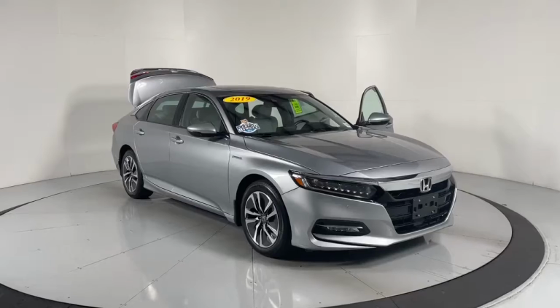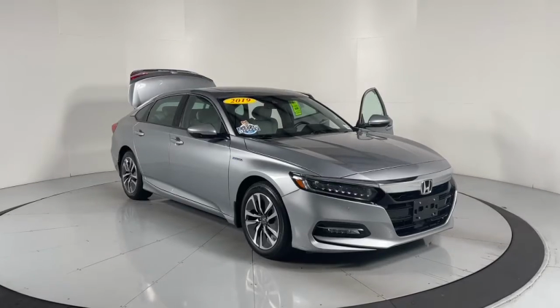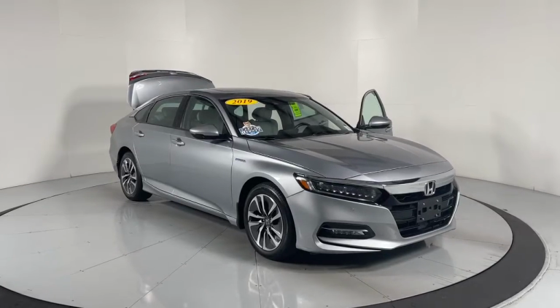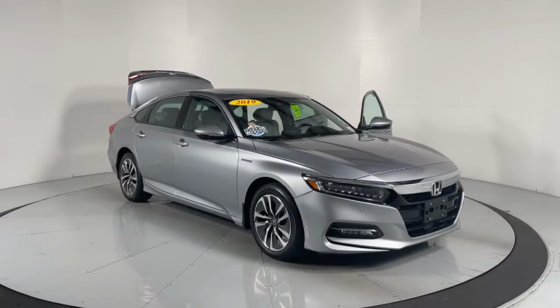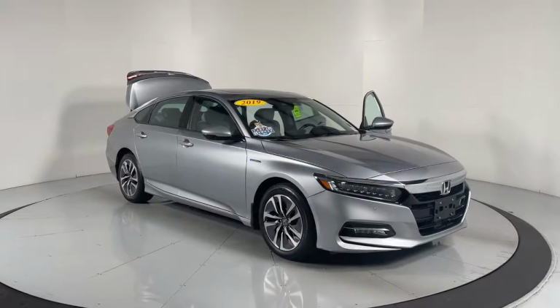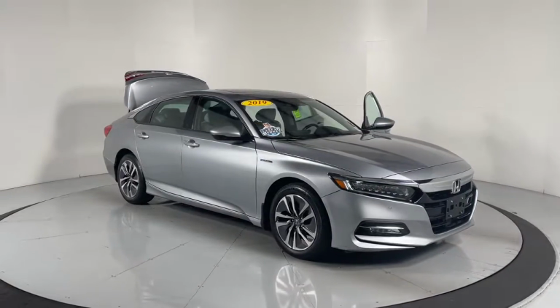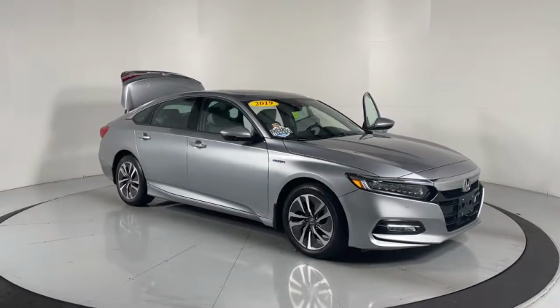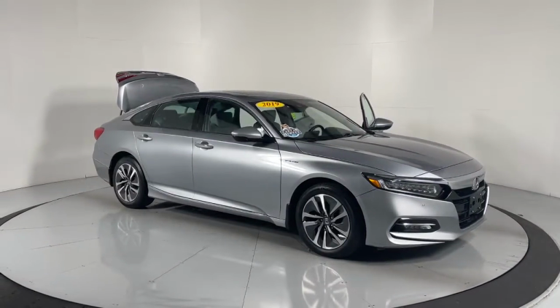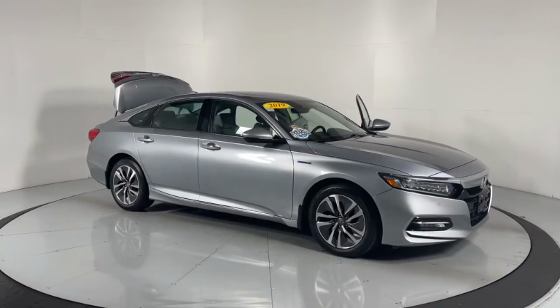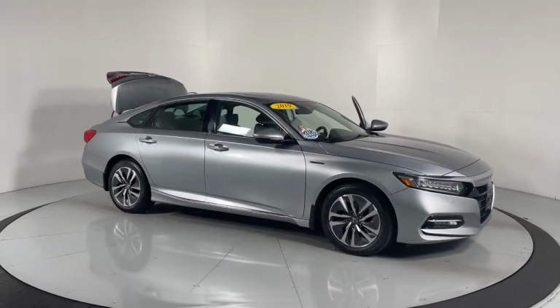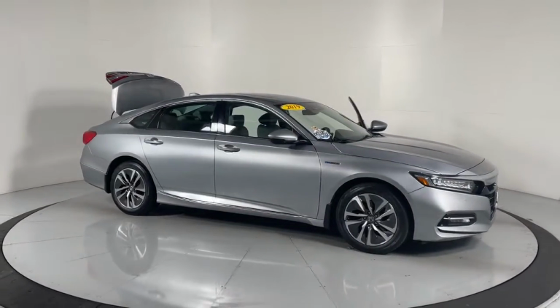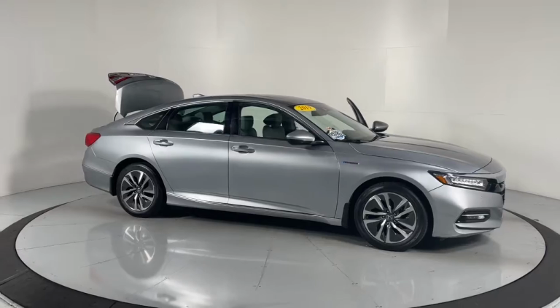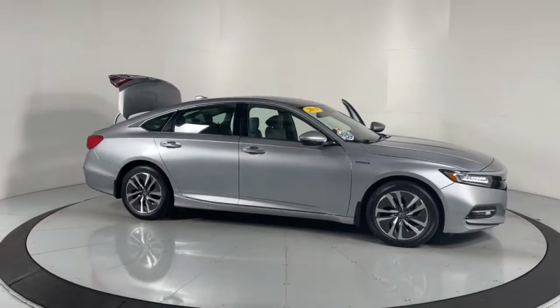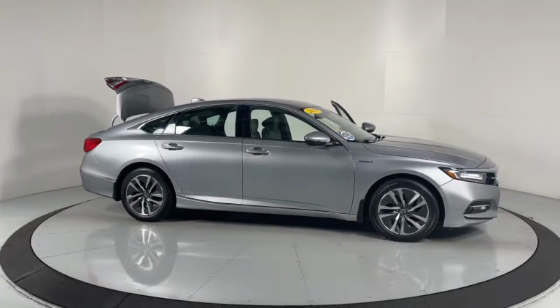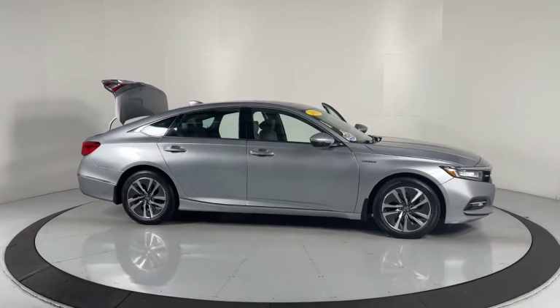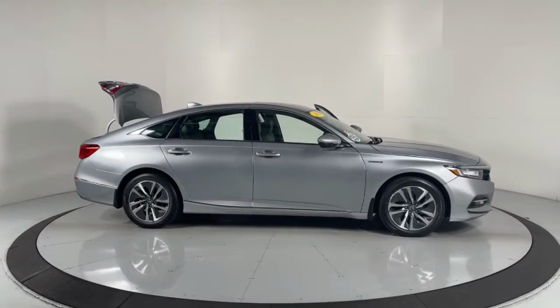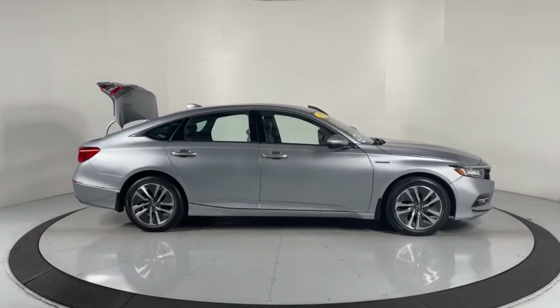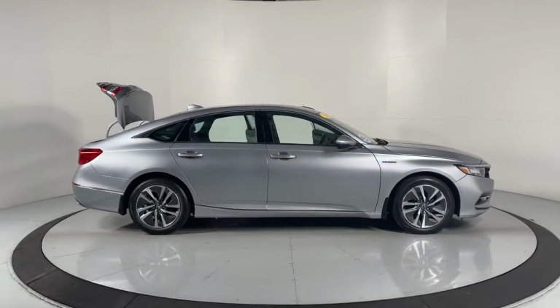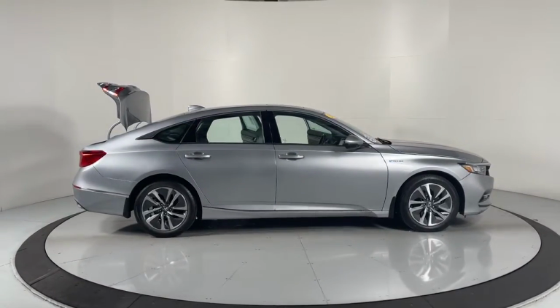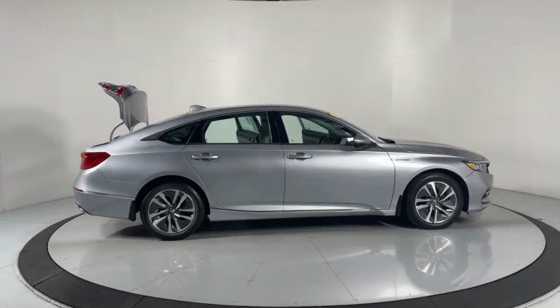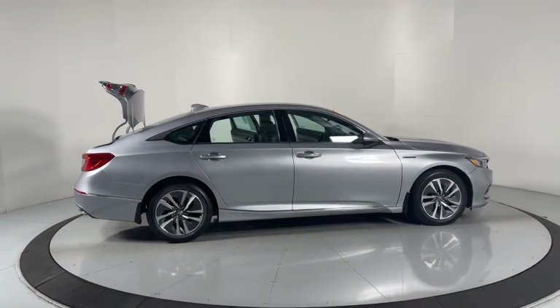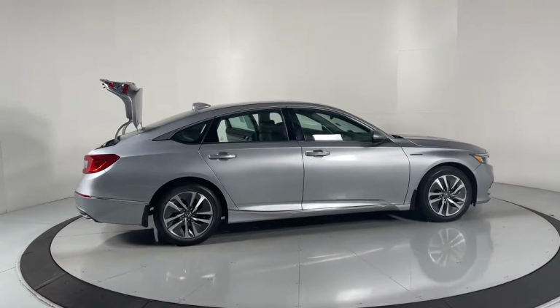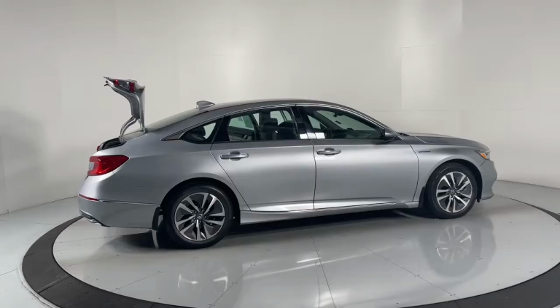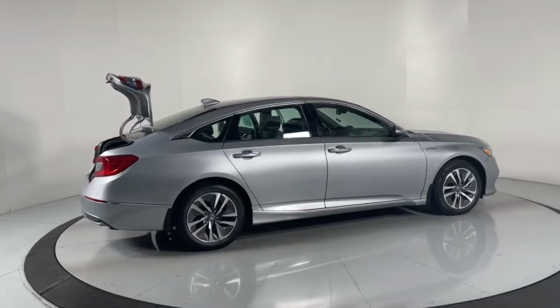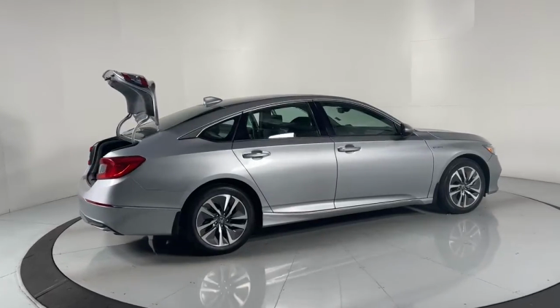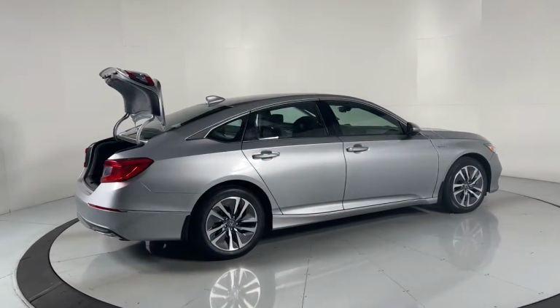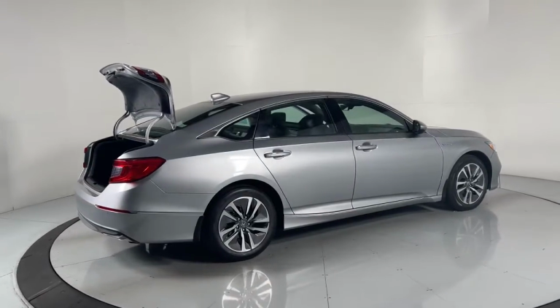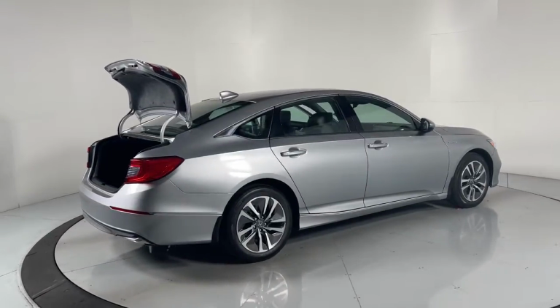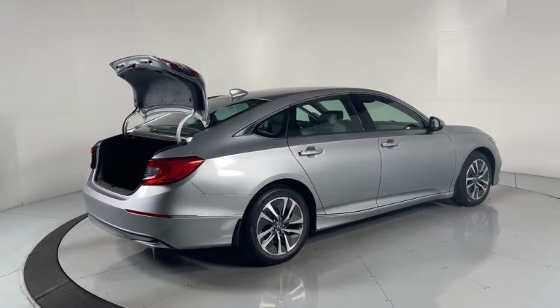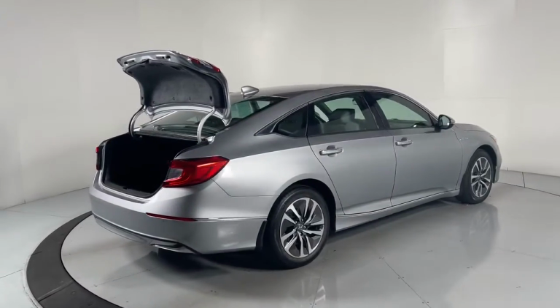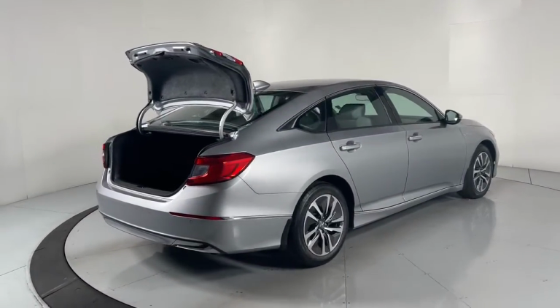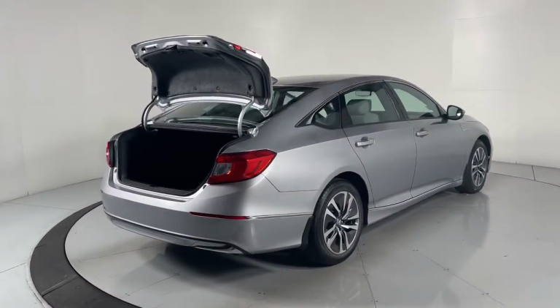Take a moment to check out the 2019 Honda Accord. This vehicle is an outstanding buy with fewer than 50,000 miles on the odometer. Here's the Honda Accord, the iconic mid-sized sedan that sets the standard for others to follow.